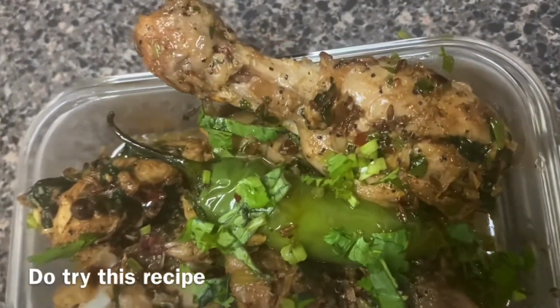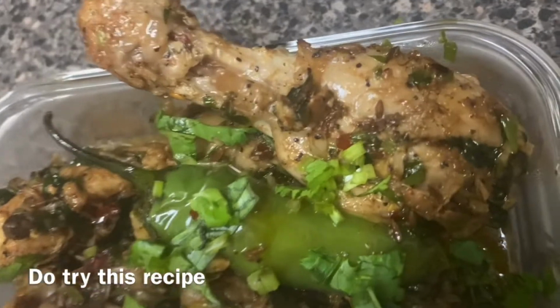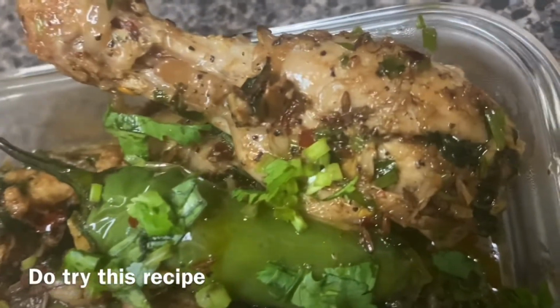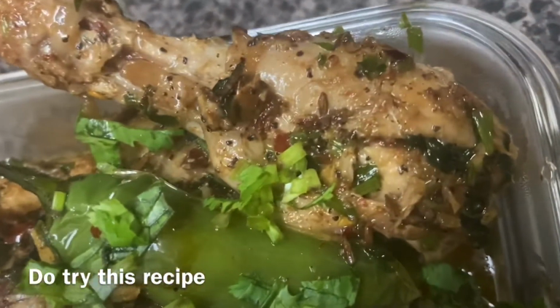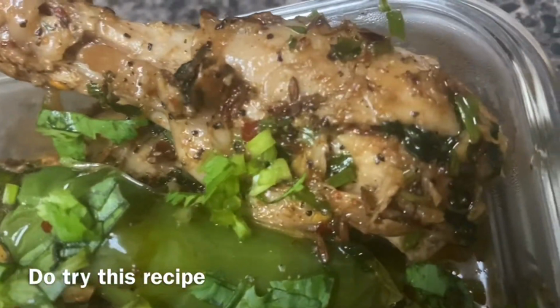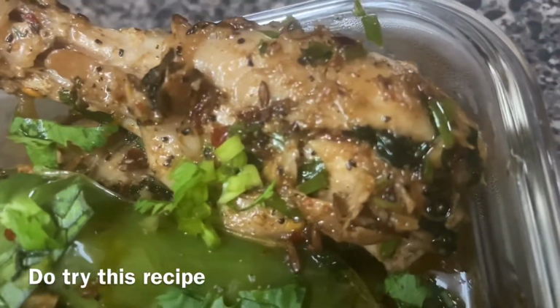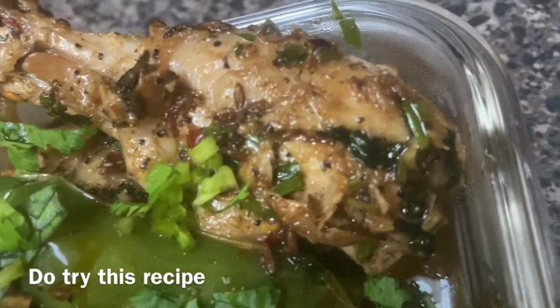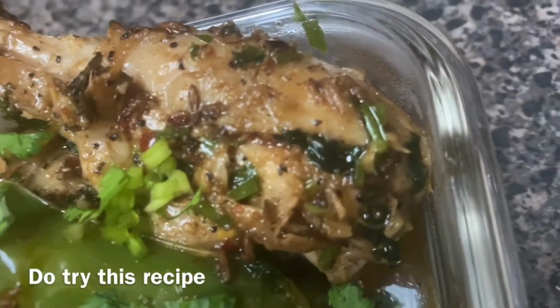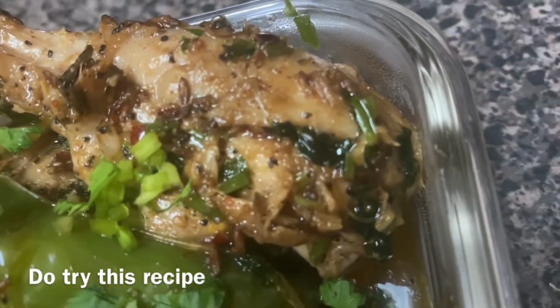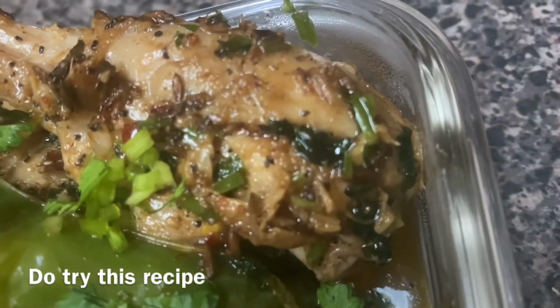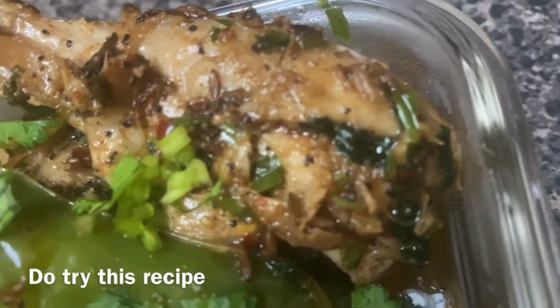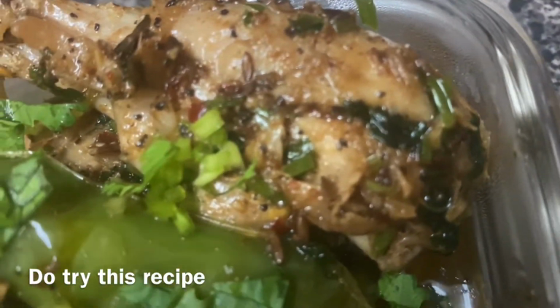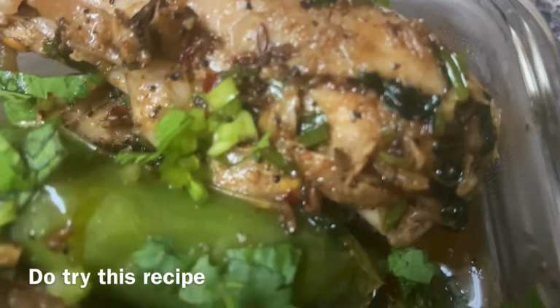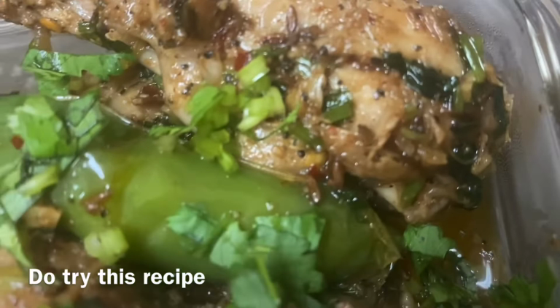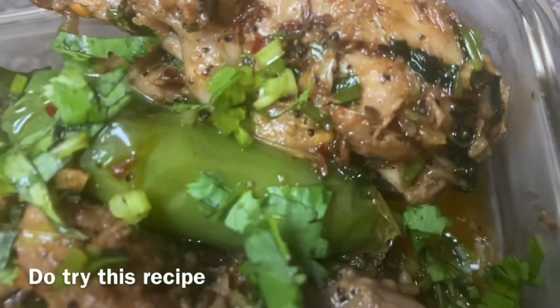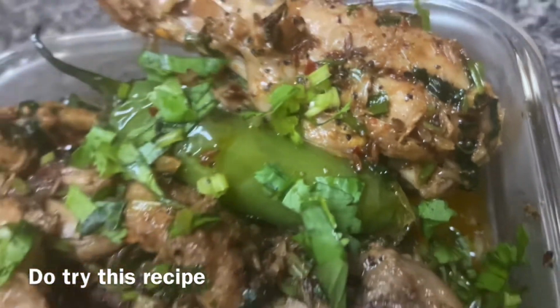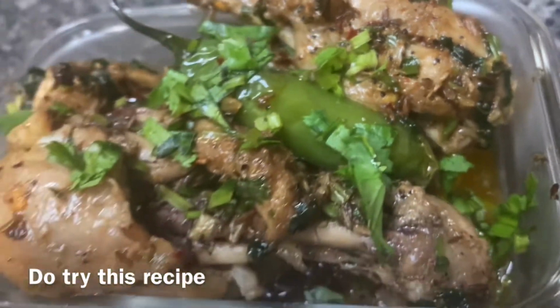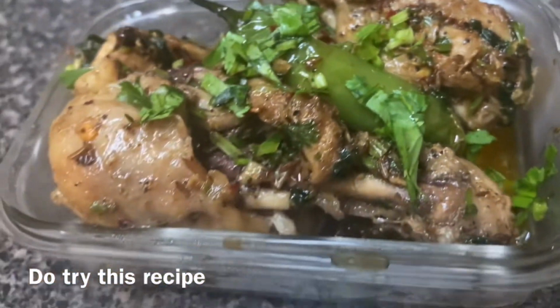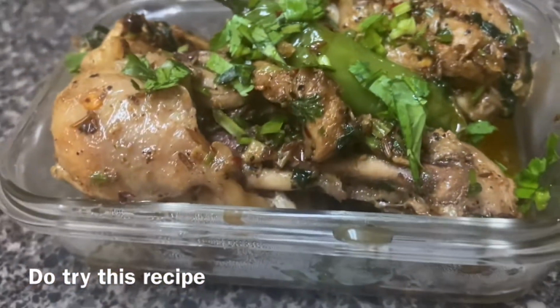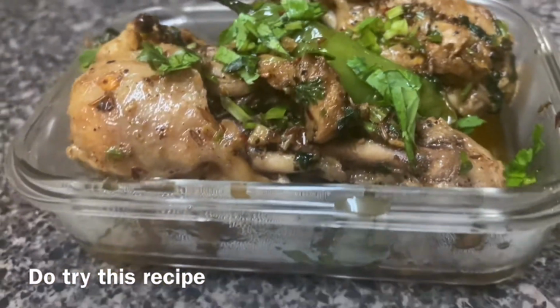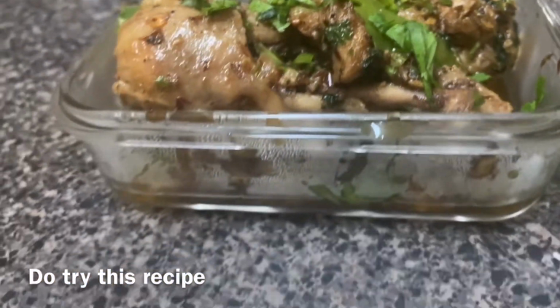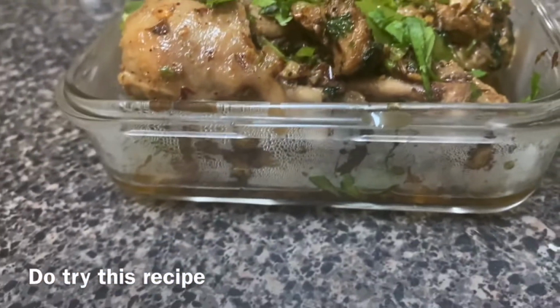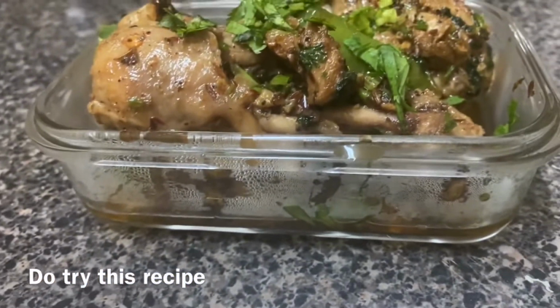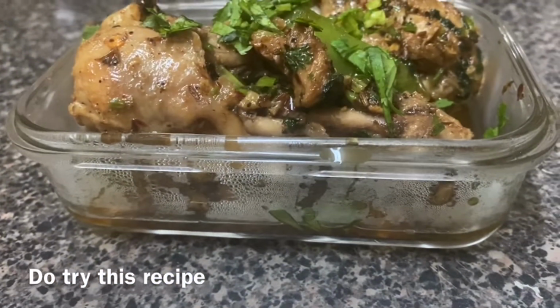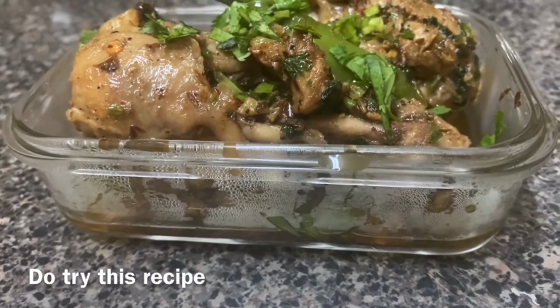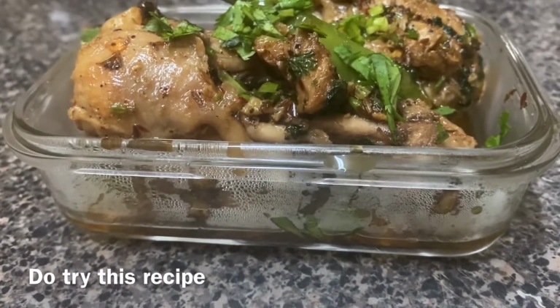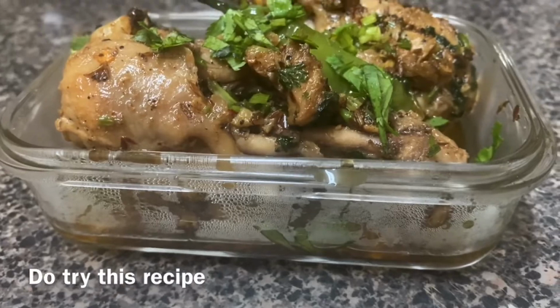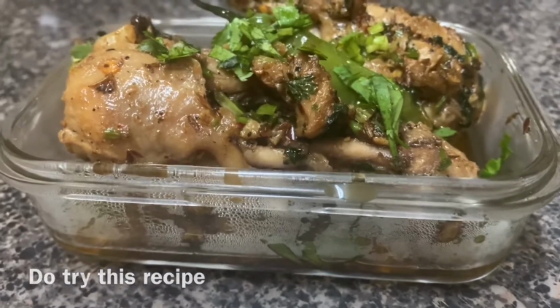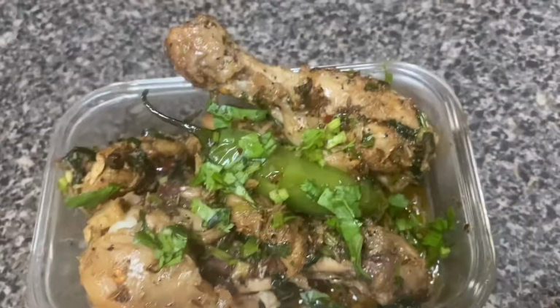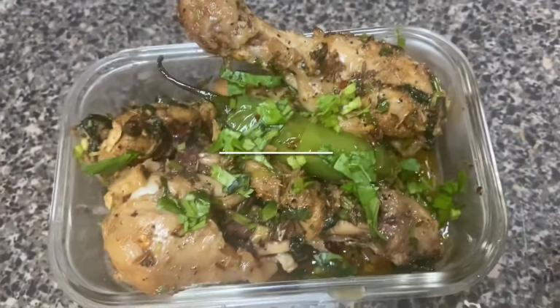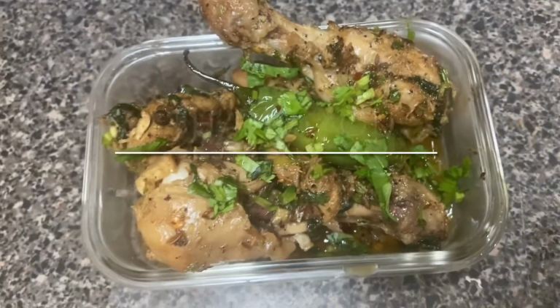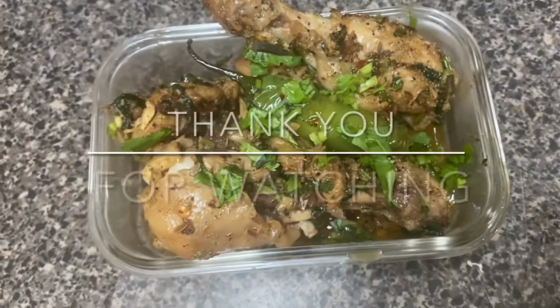It has a really strong taste from the cumin seed powder and fresh garlic, so it does taste really good. Please try this recipe and if you have any questions or comments do let me know in the comments box below. Thank you so very much for watching.